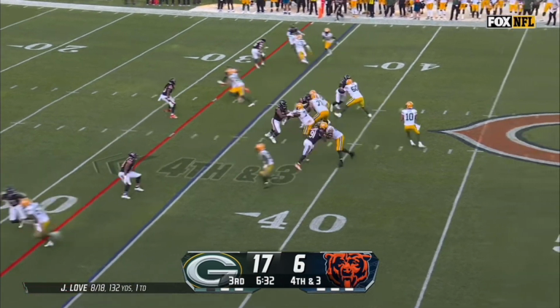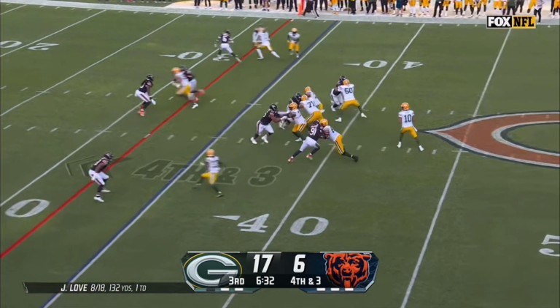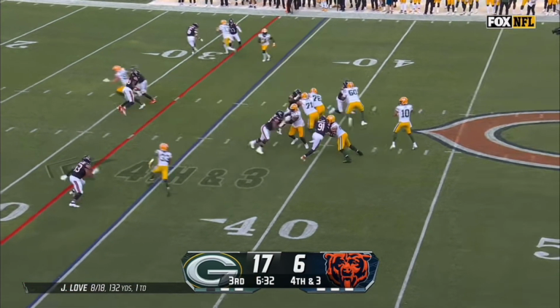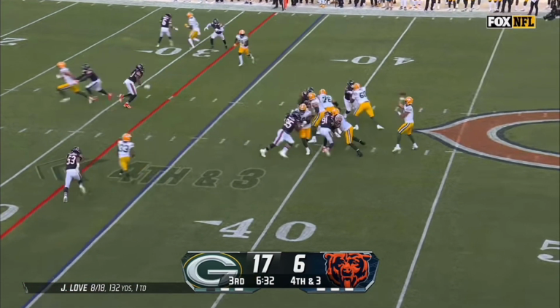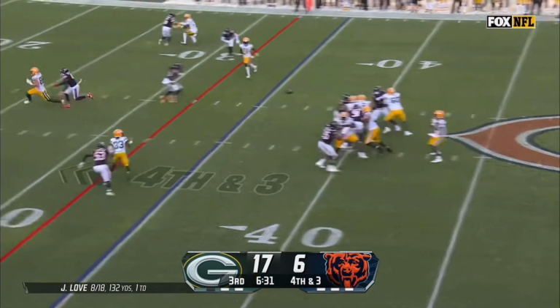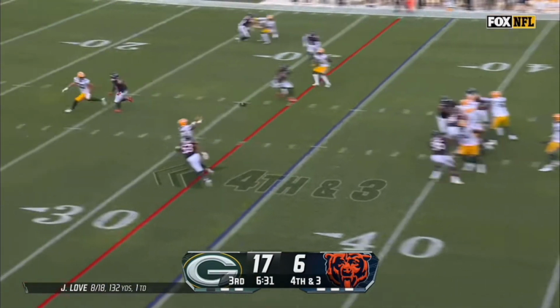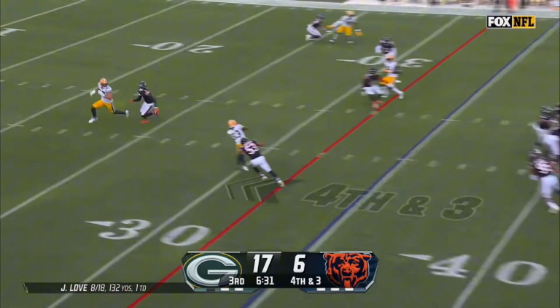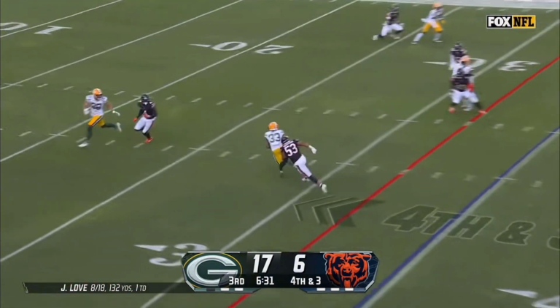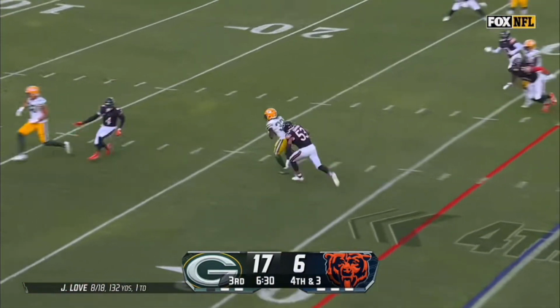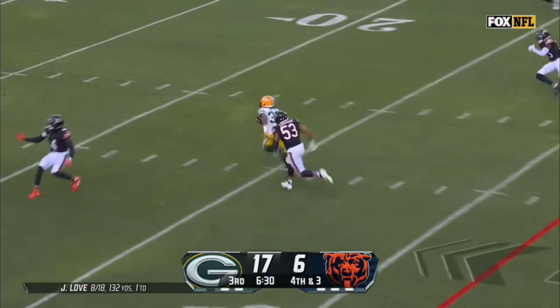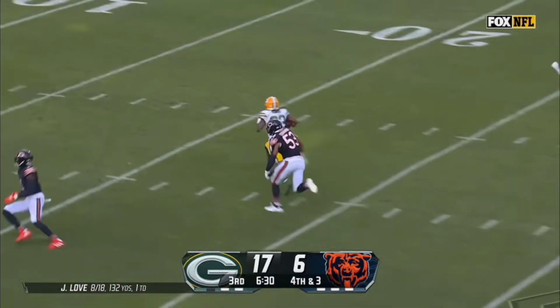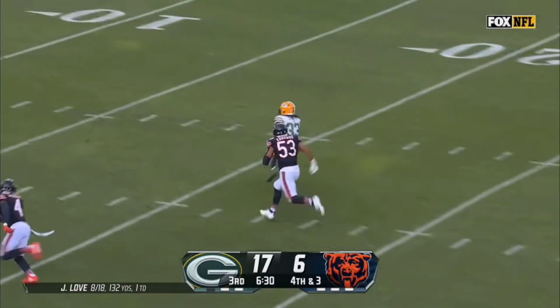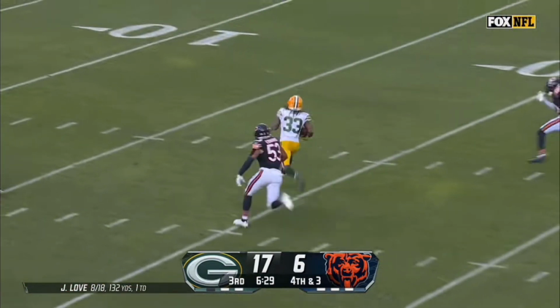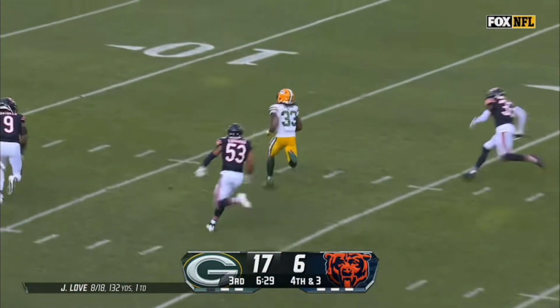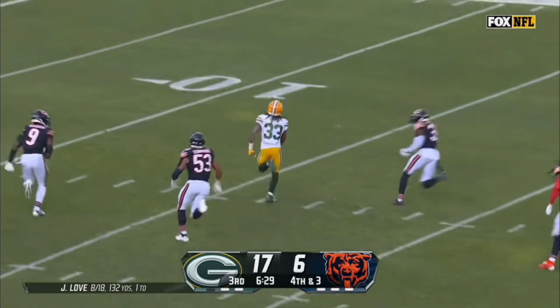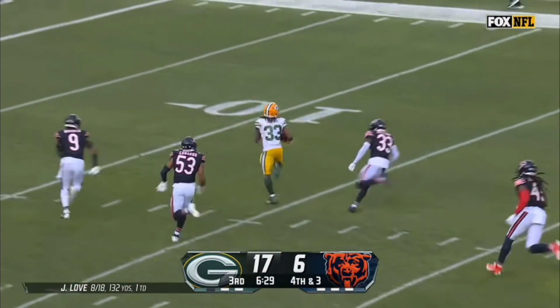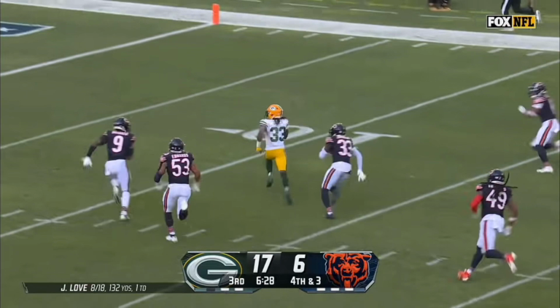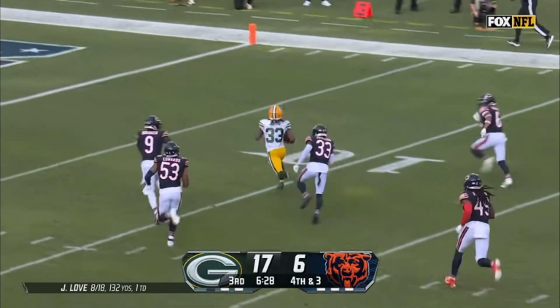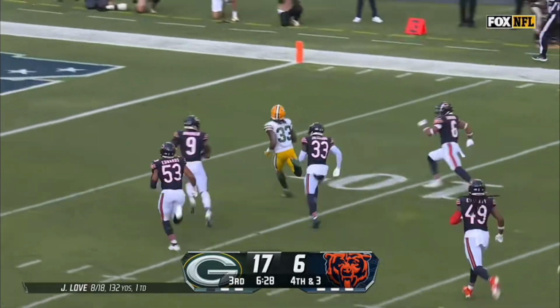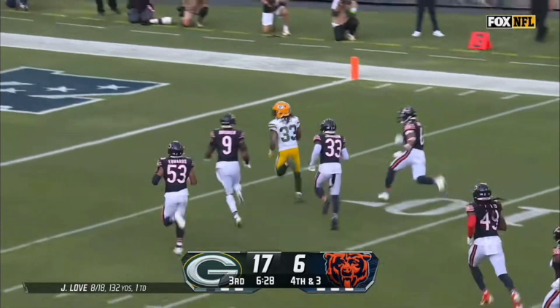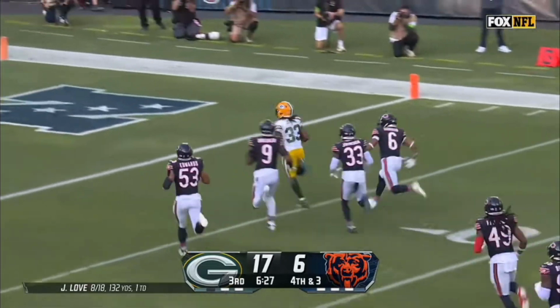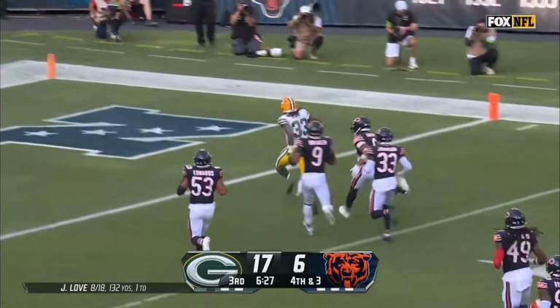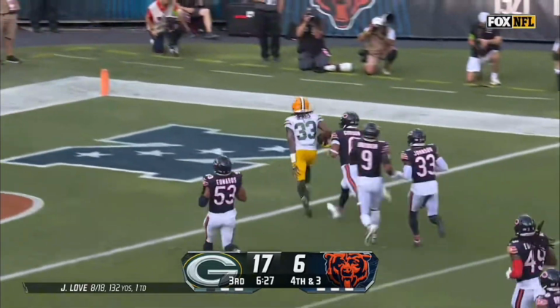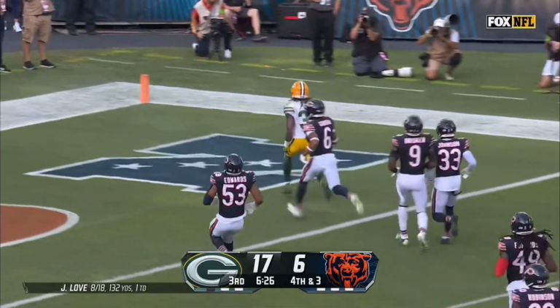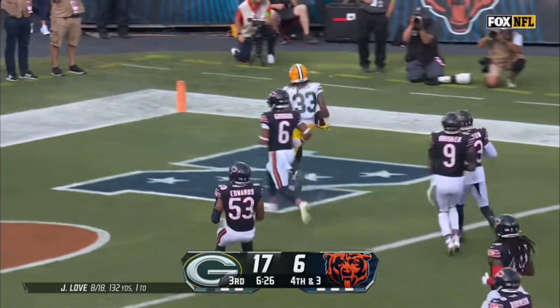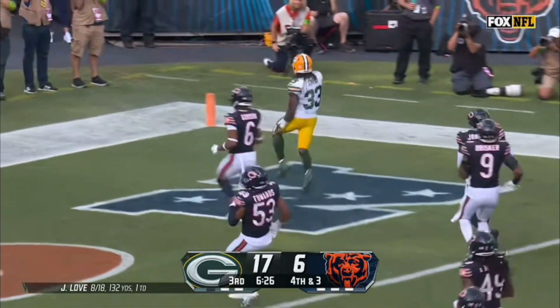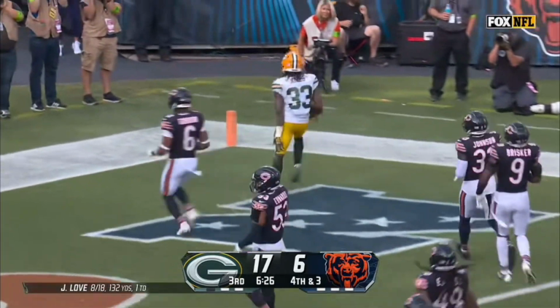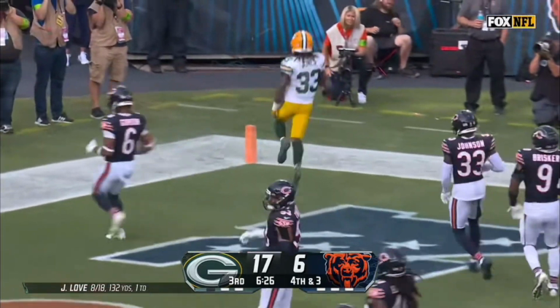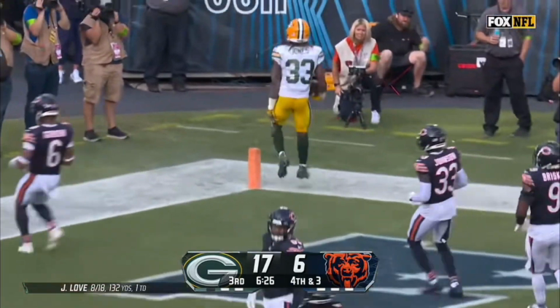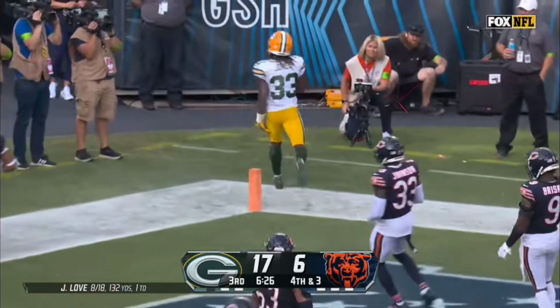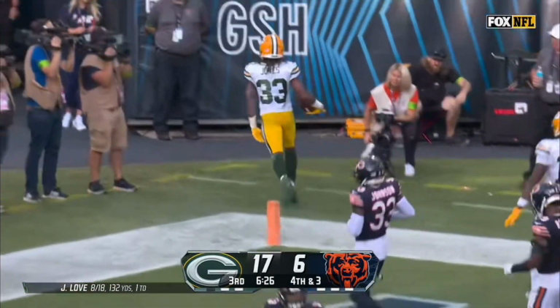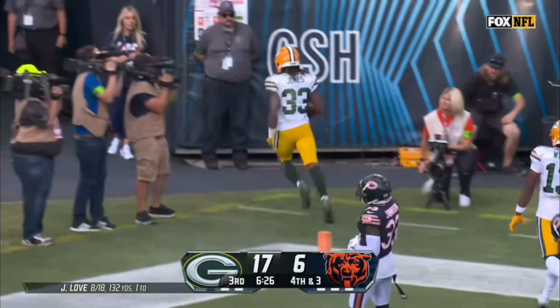Four-man rush. Love has Jones in stride. Aaron Jones racing to the end zone — and he's in. Touchdown, Green Bay.